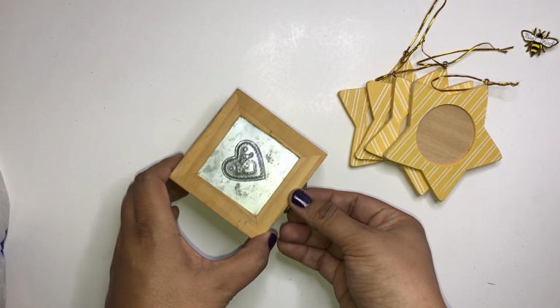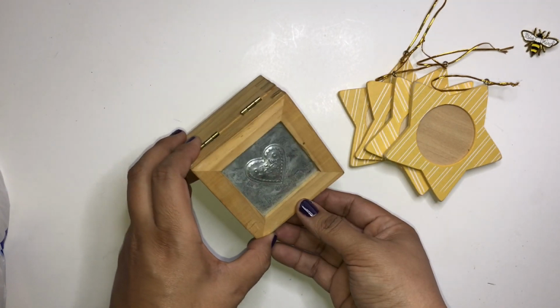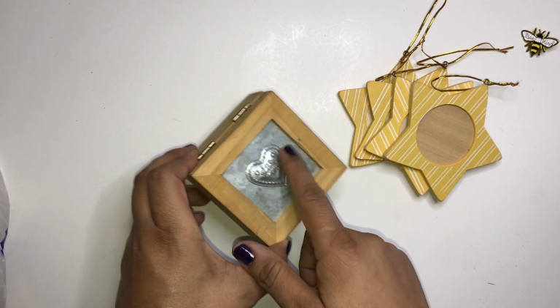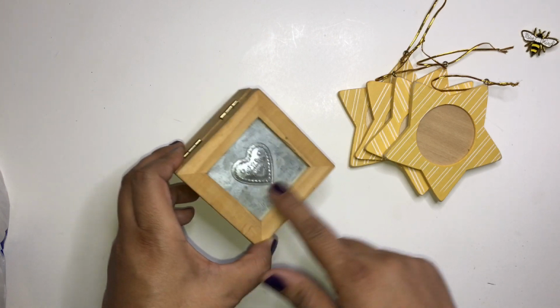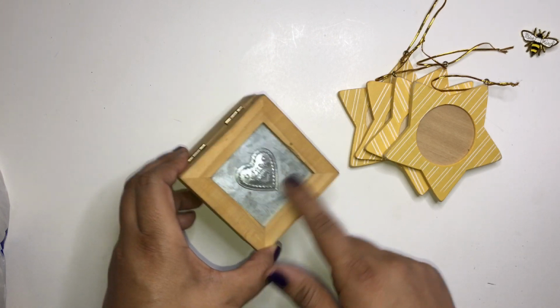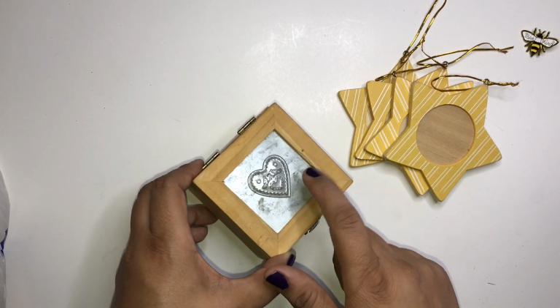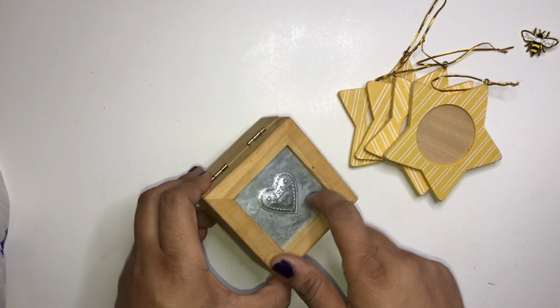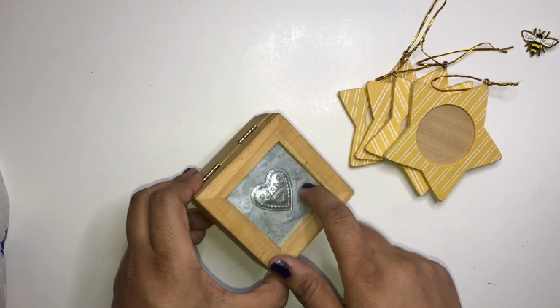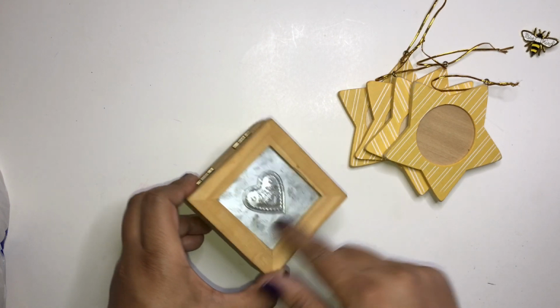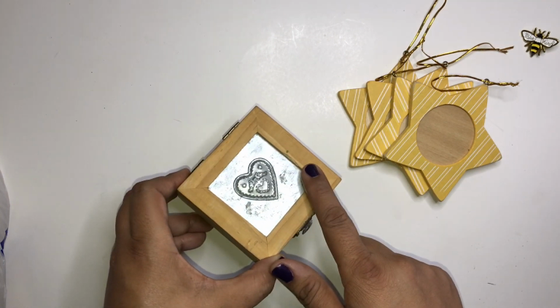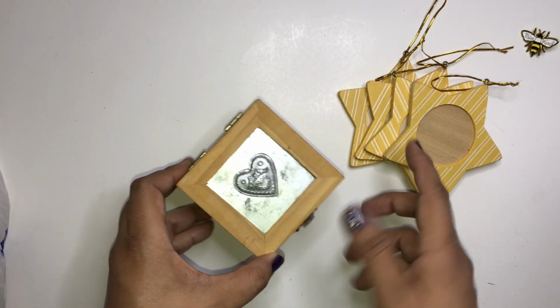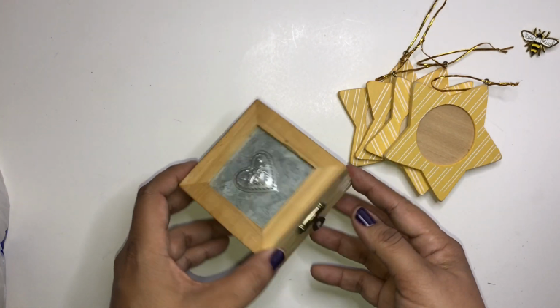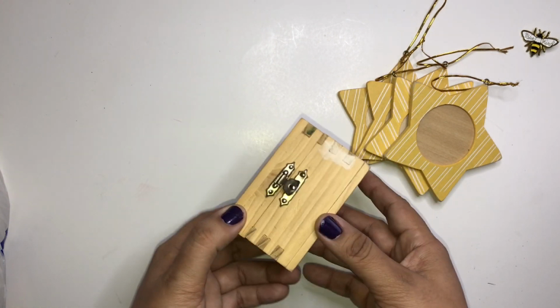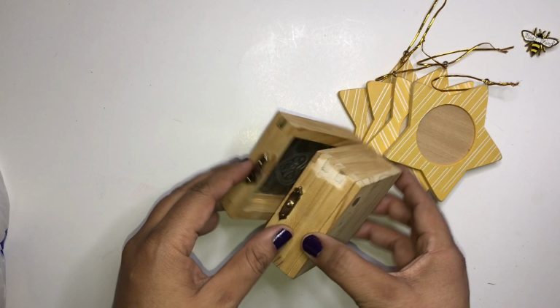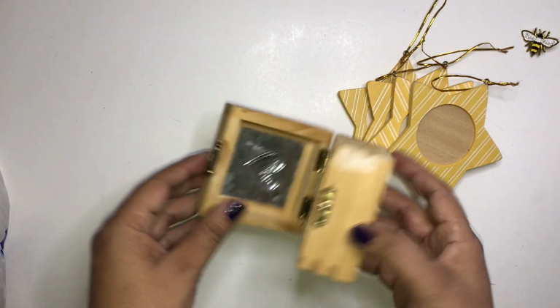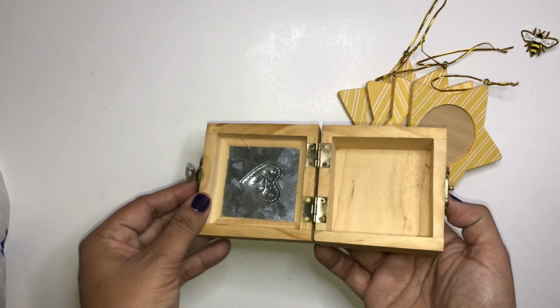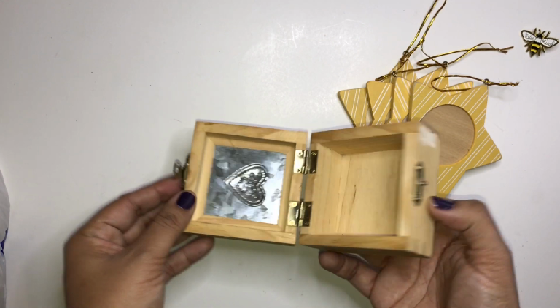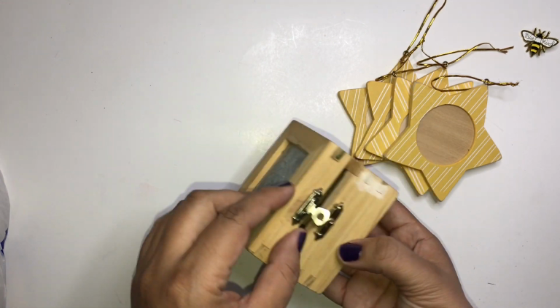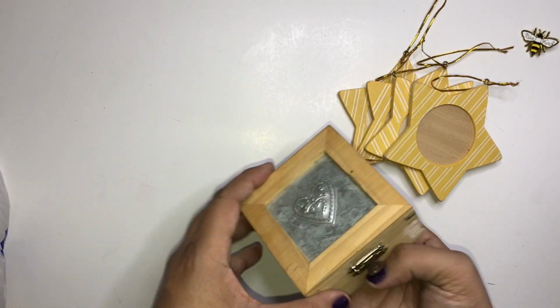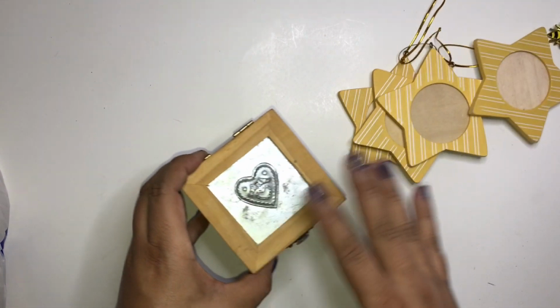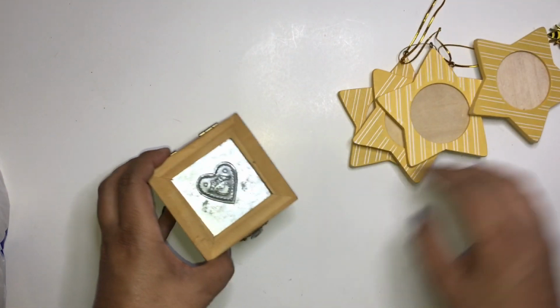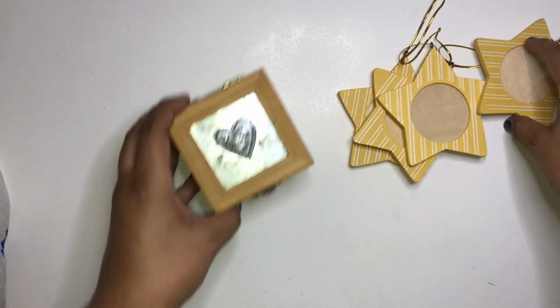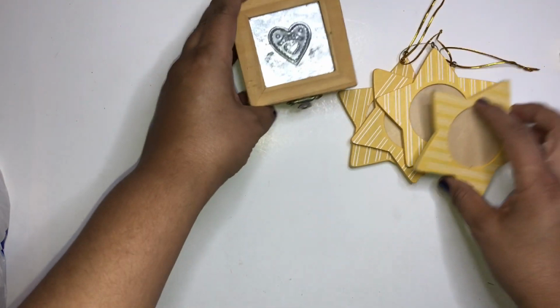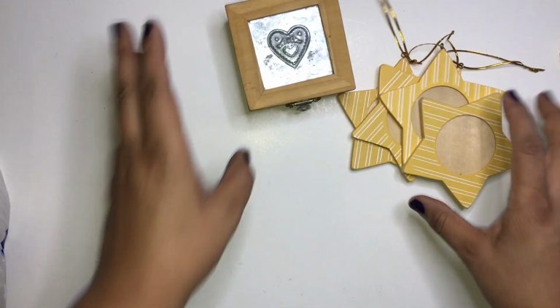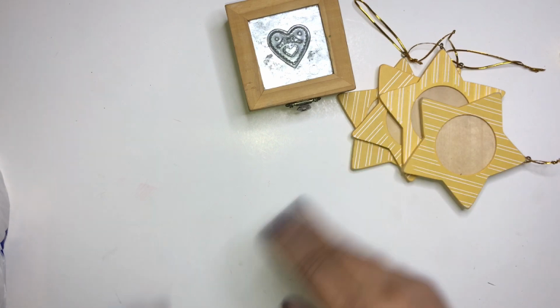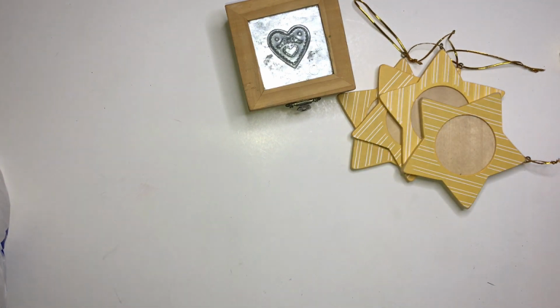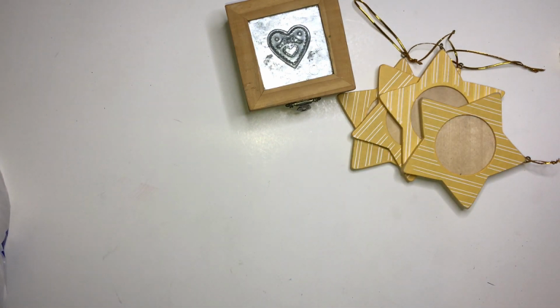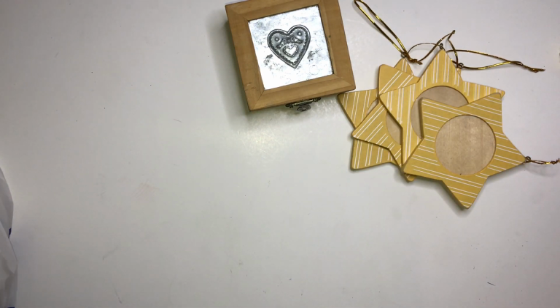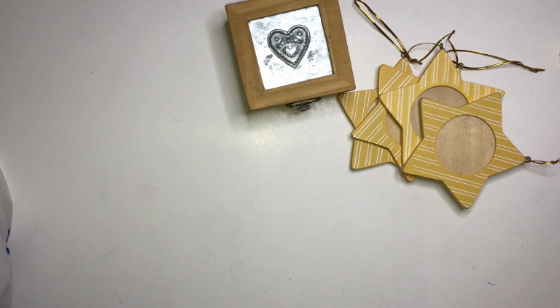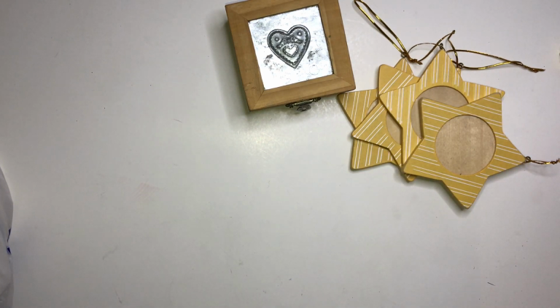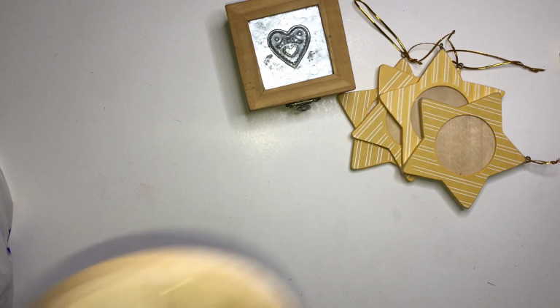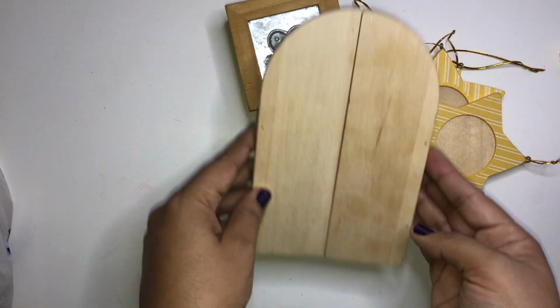I found this little trinket box. I thought it was neat because it had this metal in the middle. It would look really nice whitewashed, so I will be altering that.